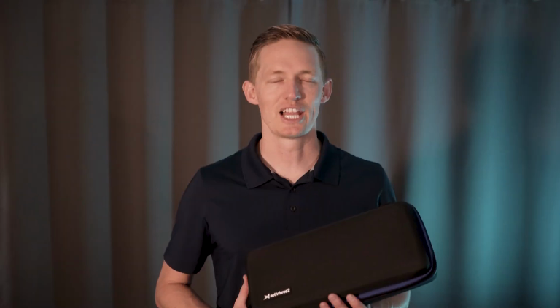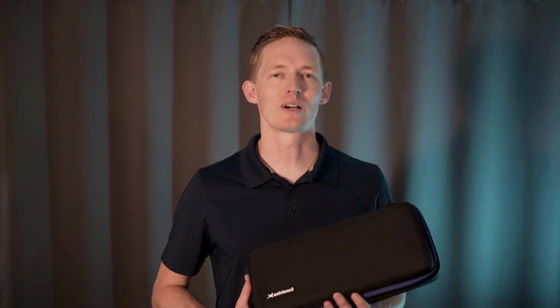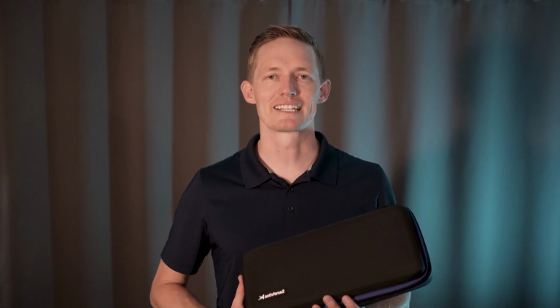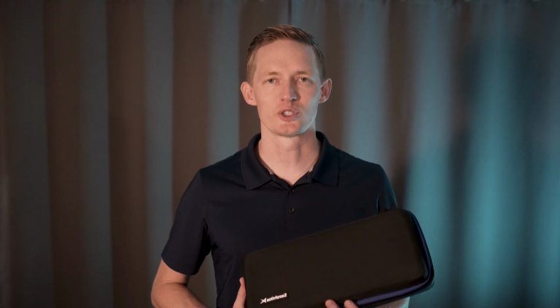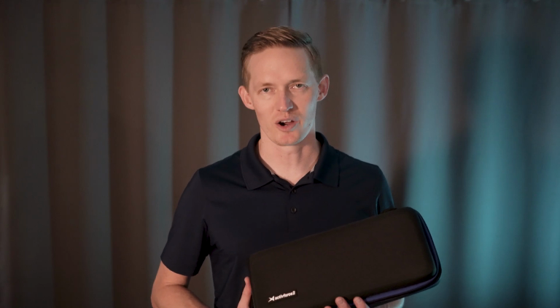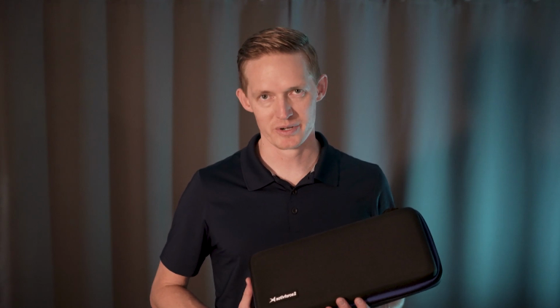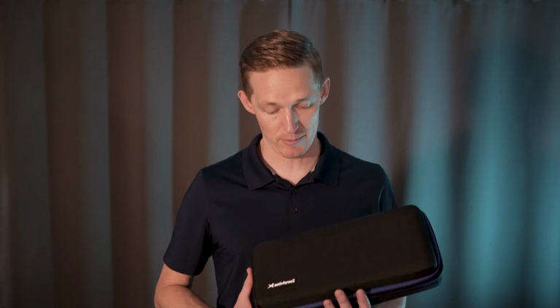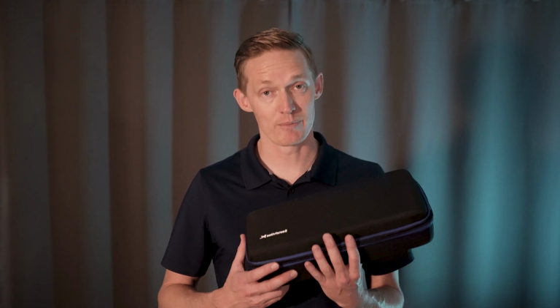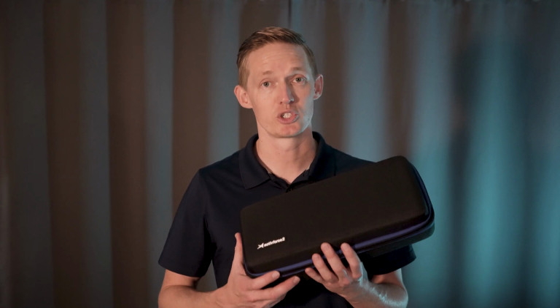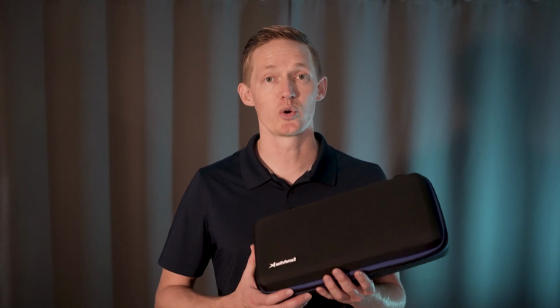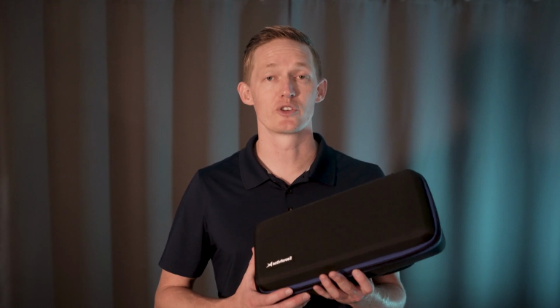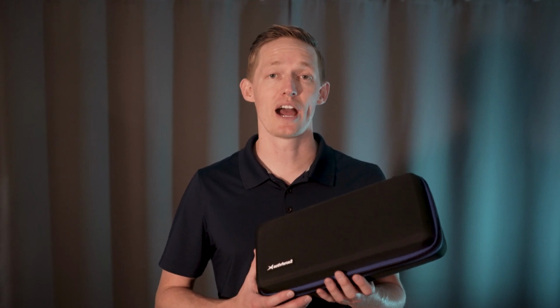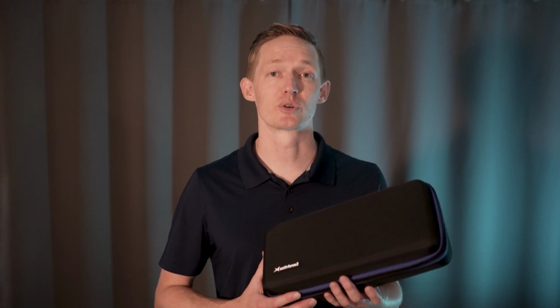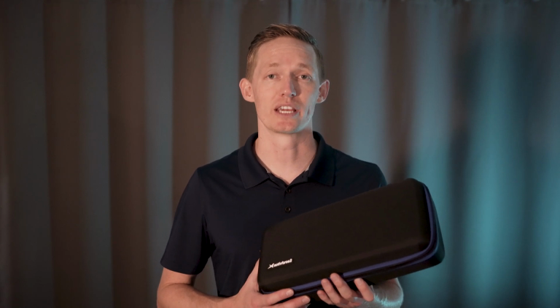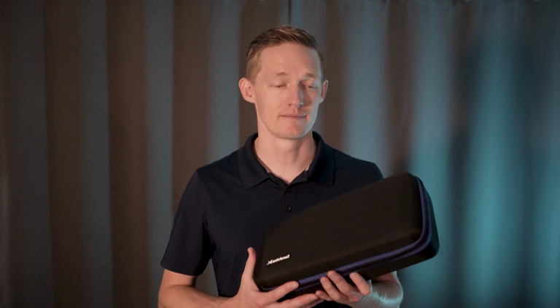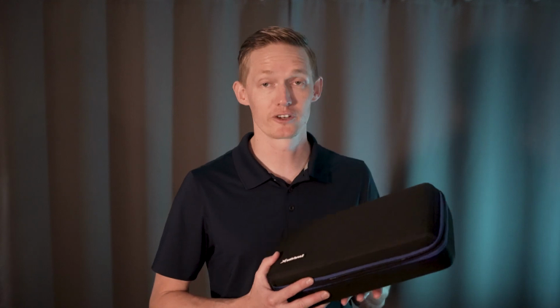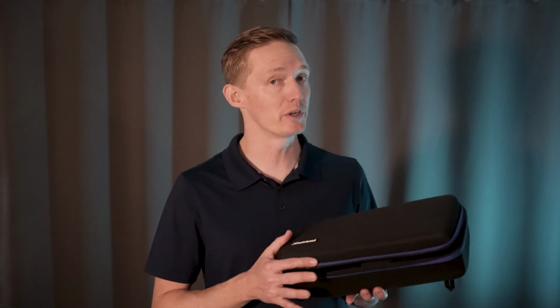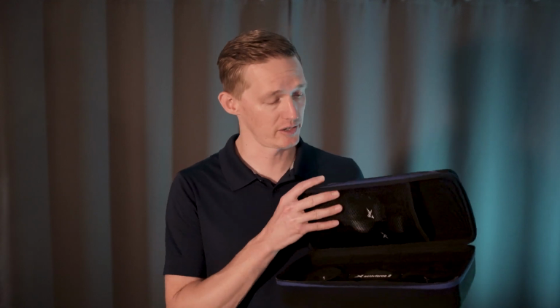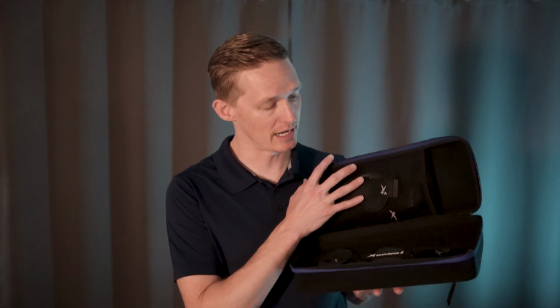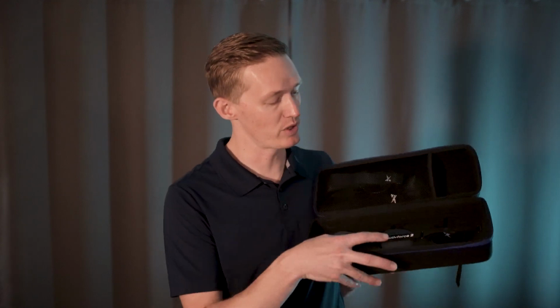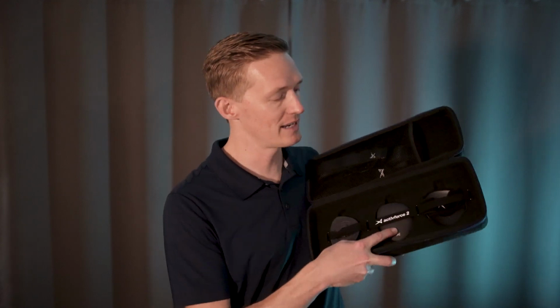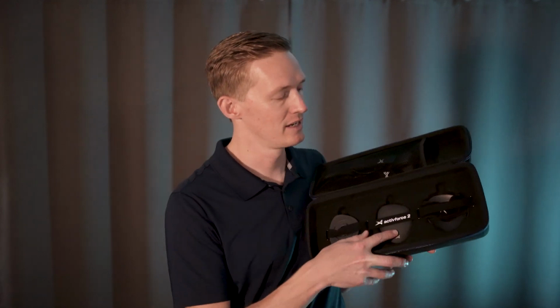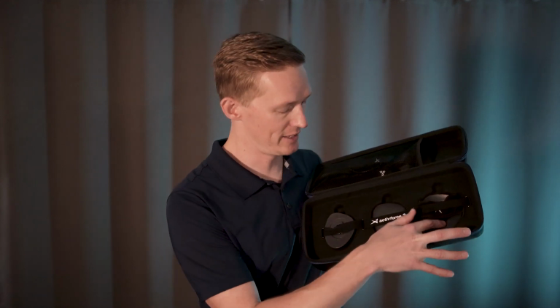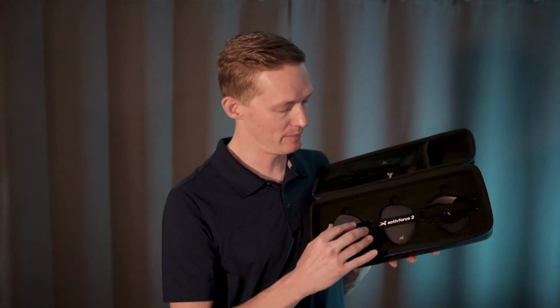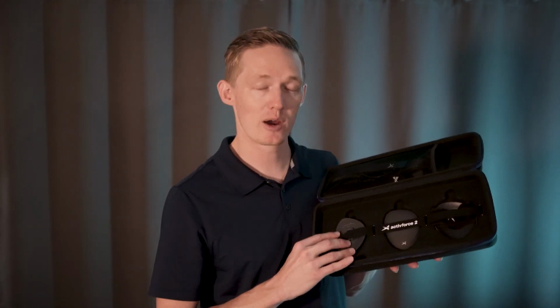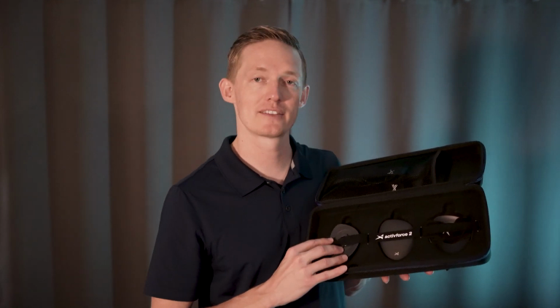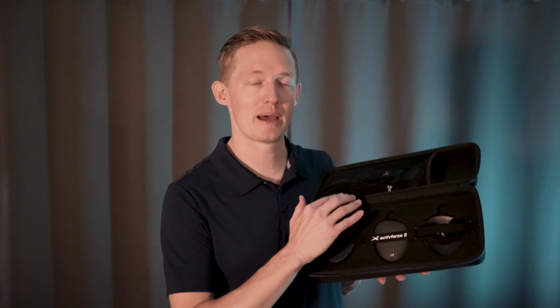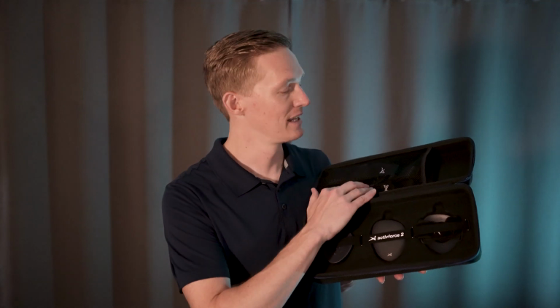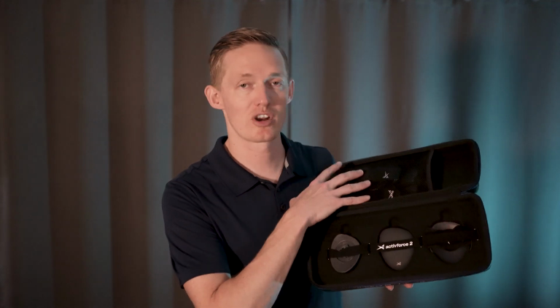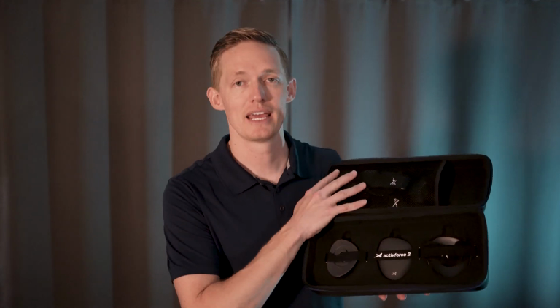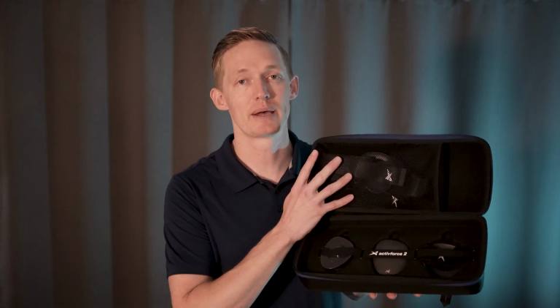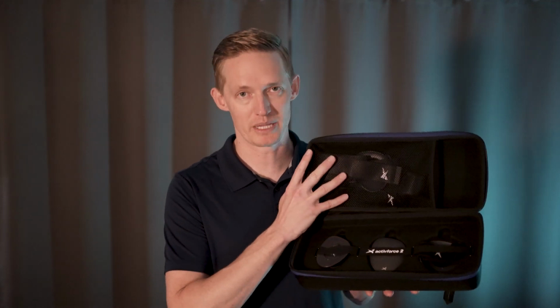Hello and welcome to the ActiveForce 2 walkthrough. I want to take a moment to show you around your new ActiveForce 2 kit. When you first open your kit, you'll see that it comes with your device, your hand strap, round pad, soft pad, leg strap, and a belt loop plate.